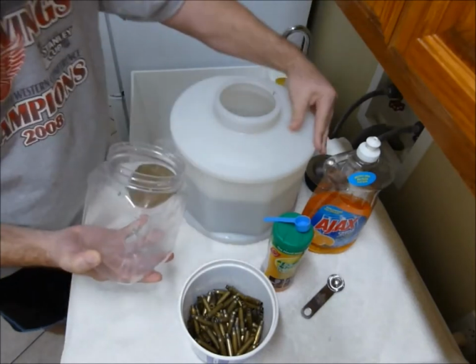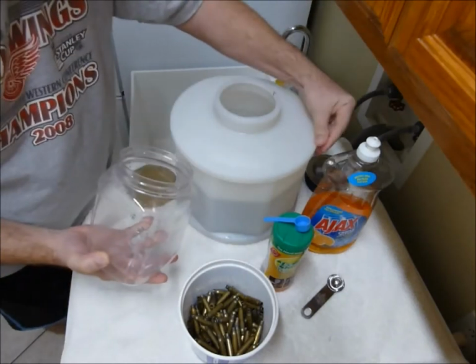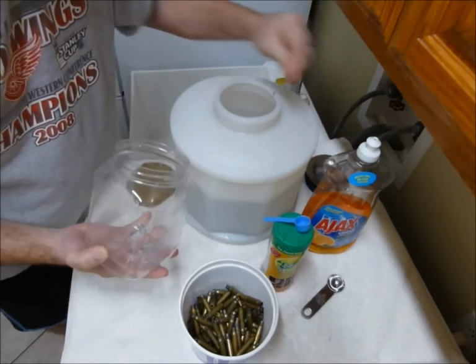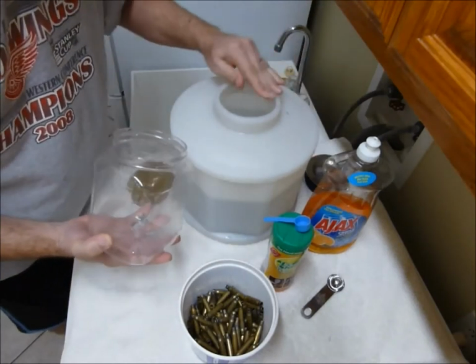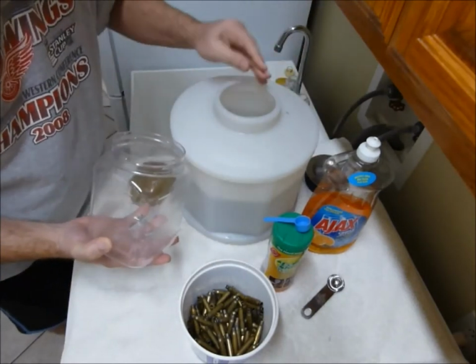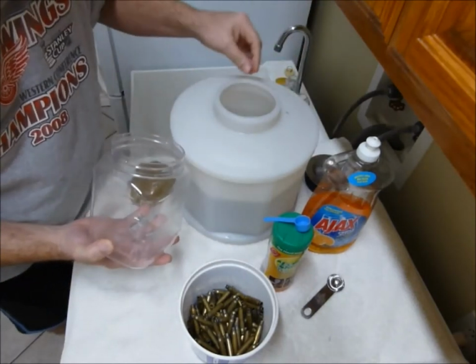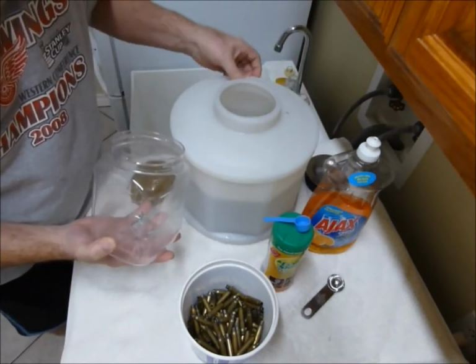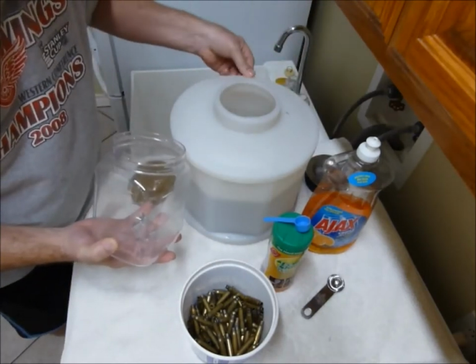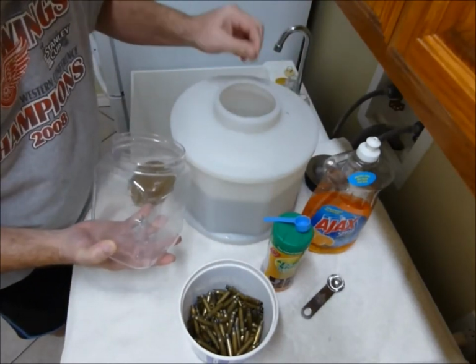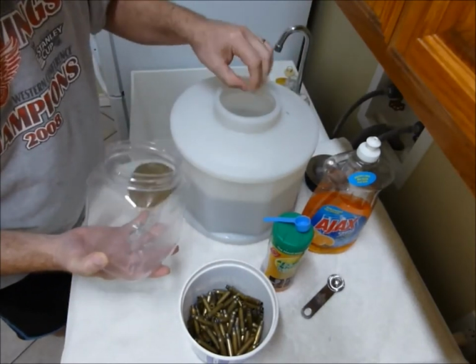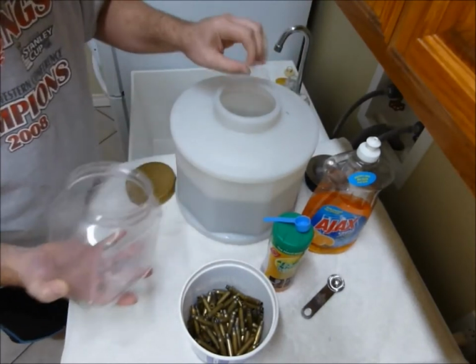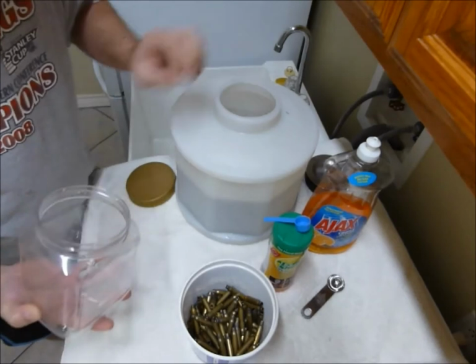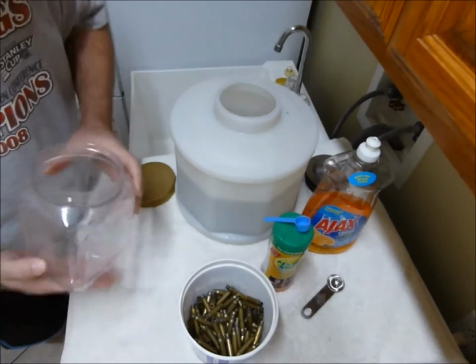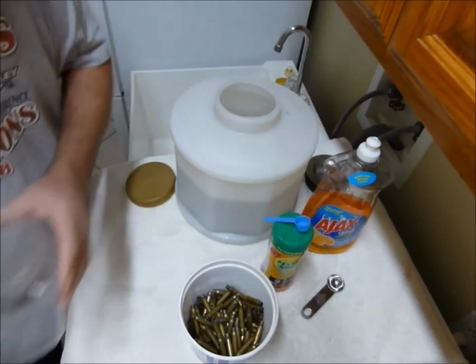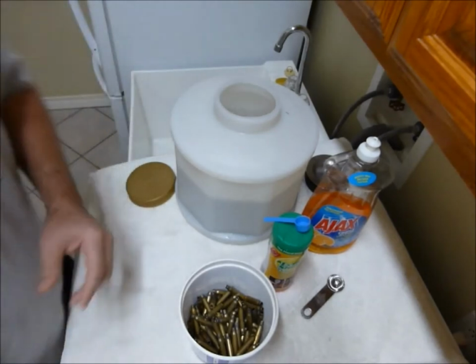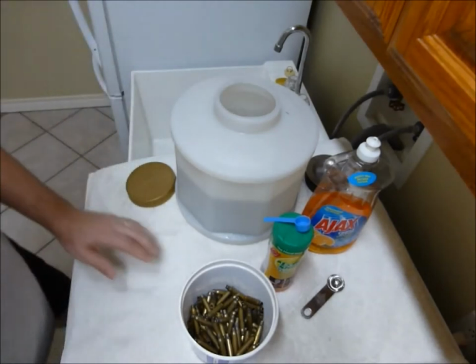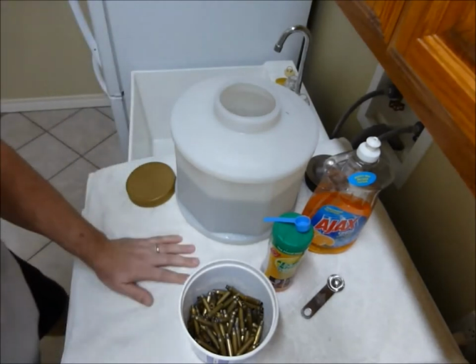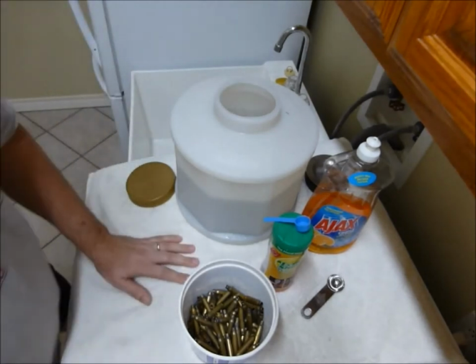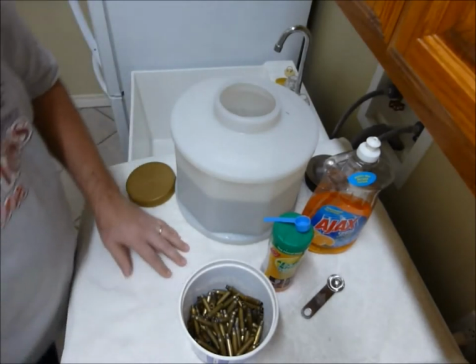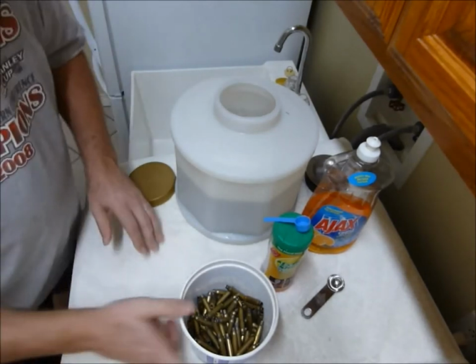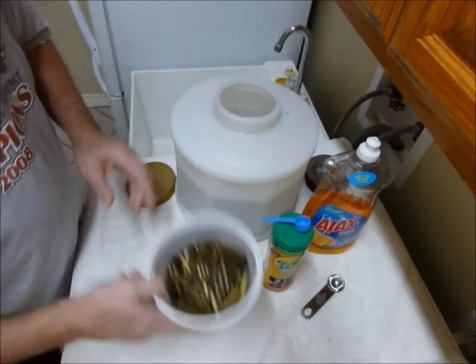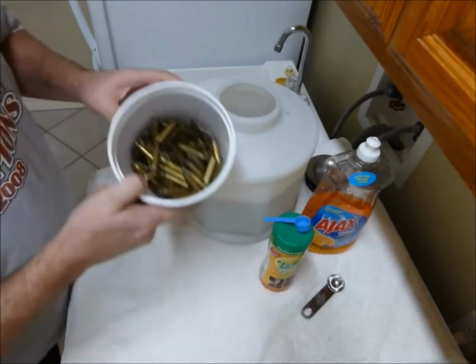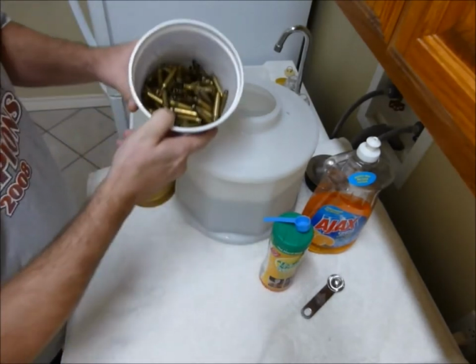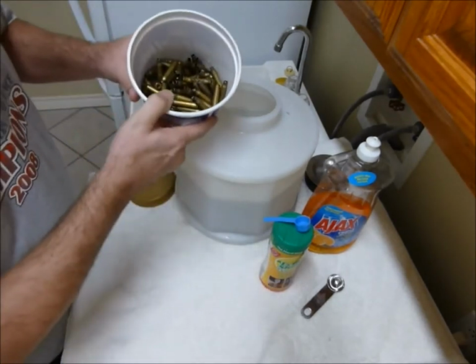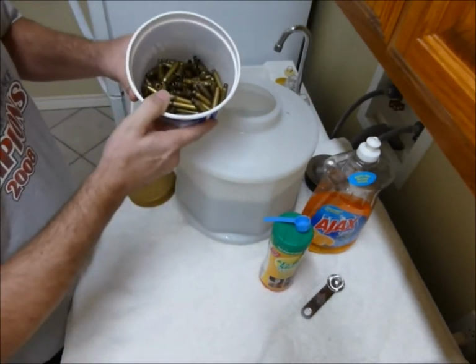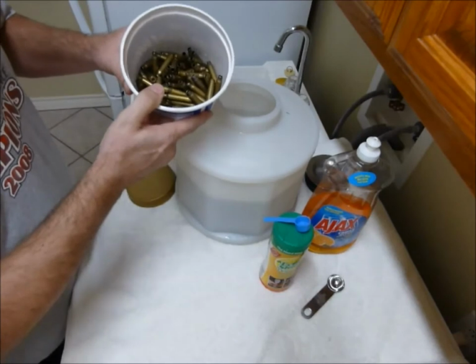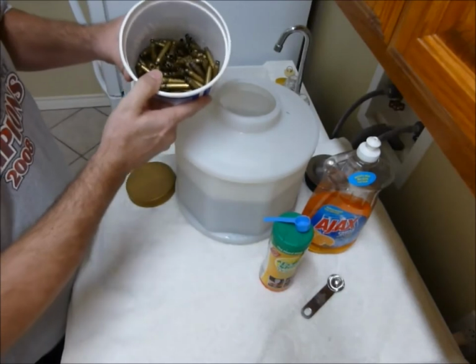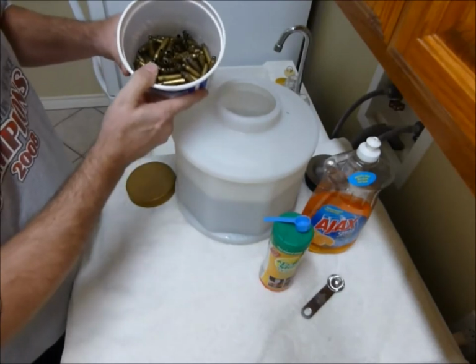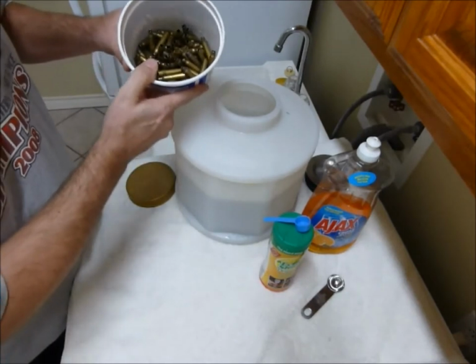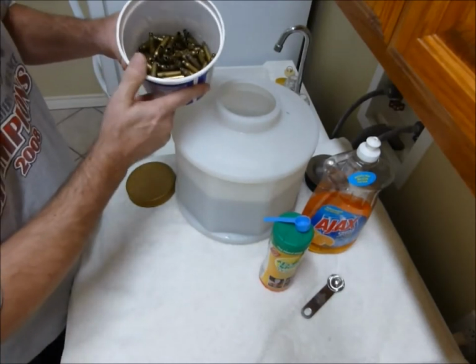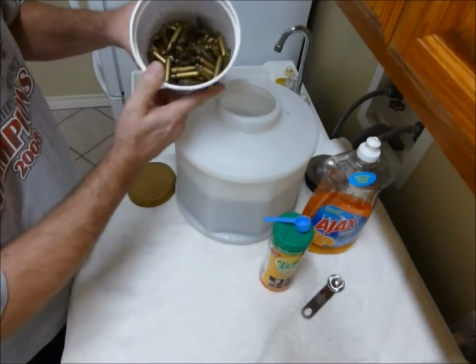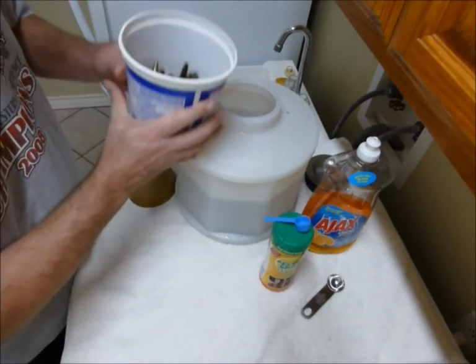Now that the pins are added, I'm going to add my brass. This is the .223s, about a hundred count.